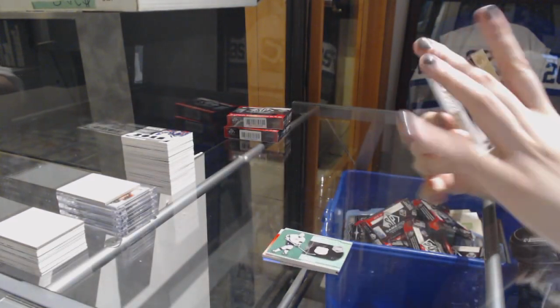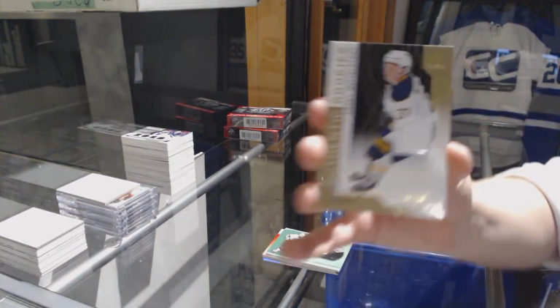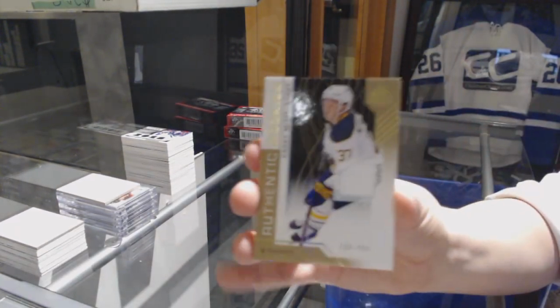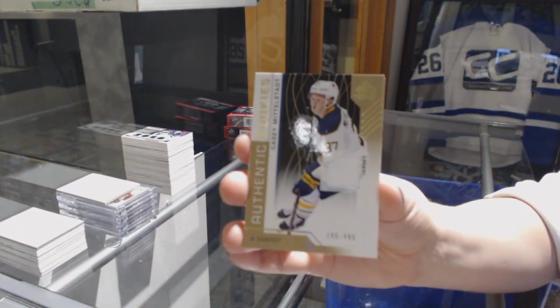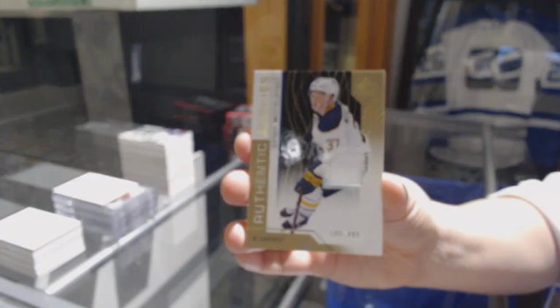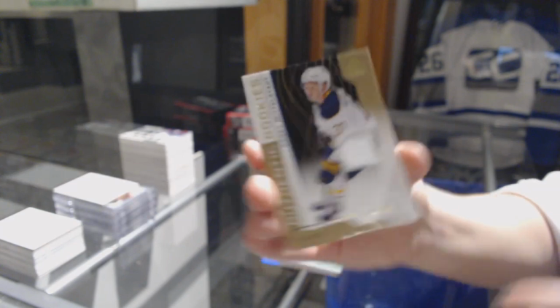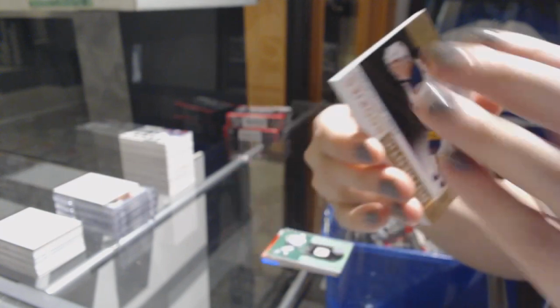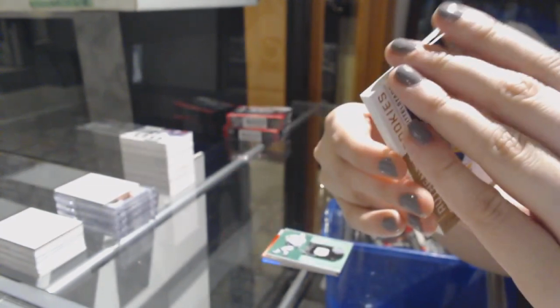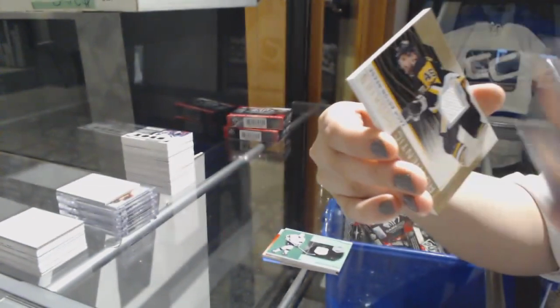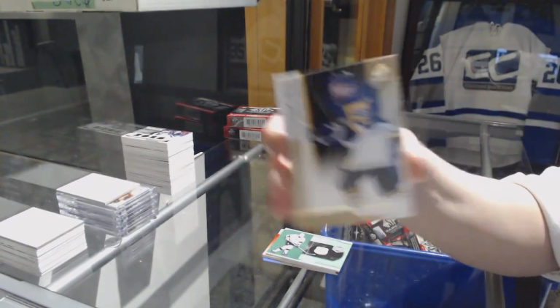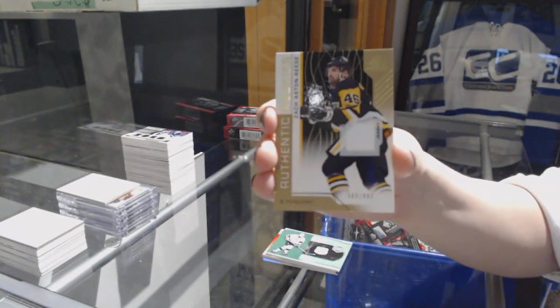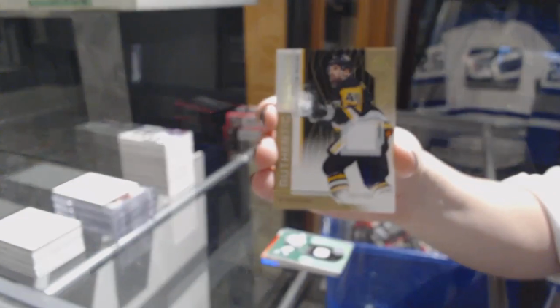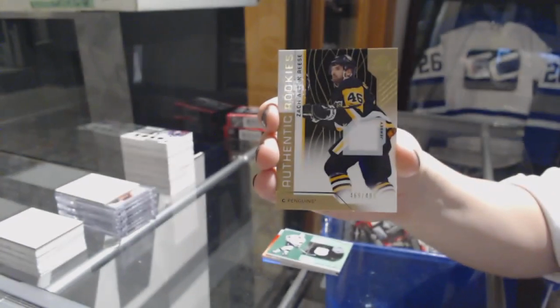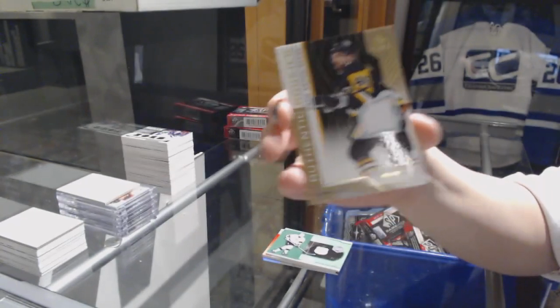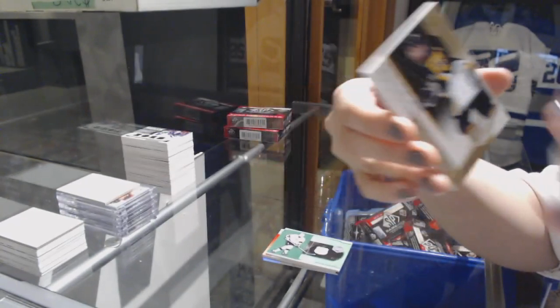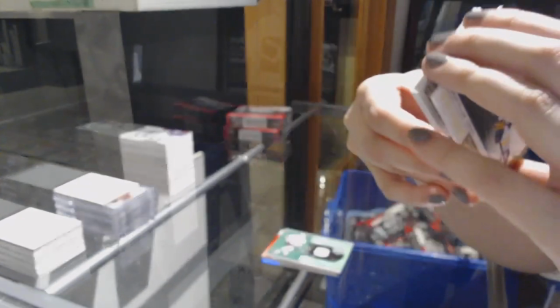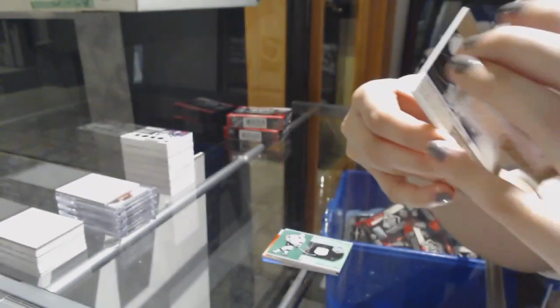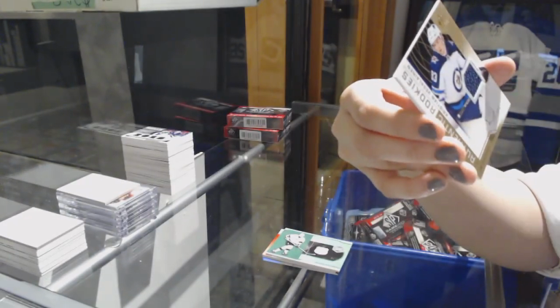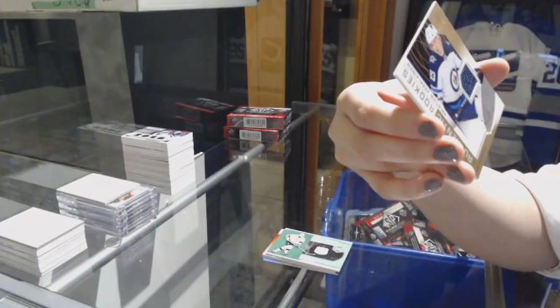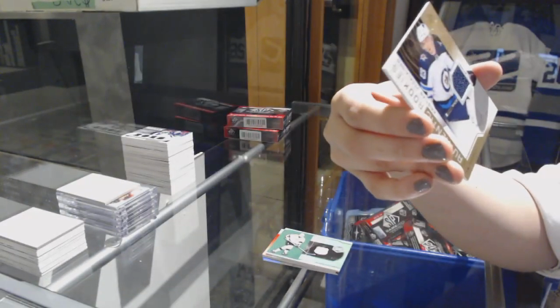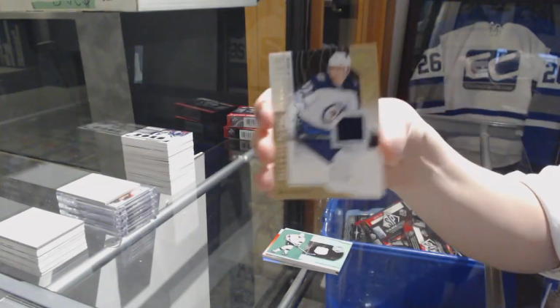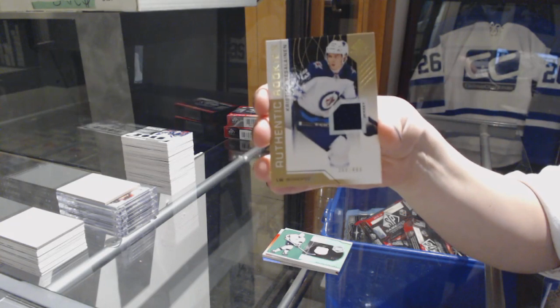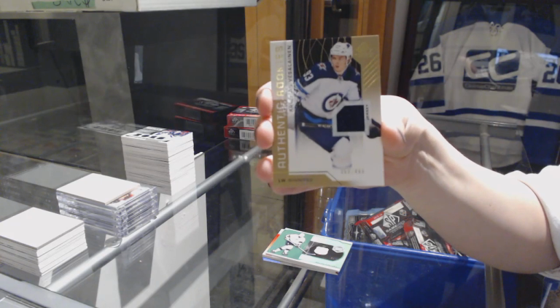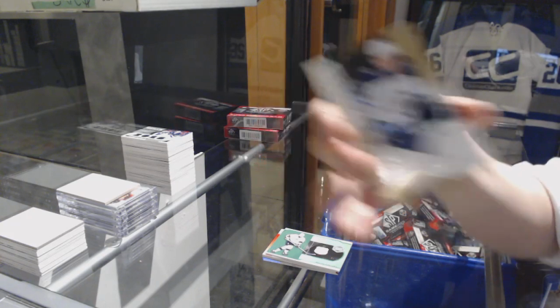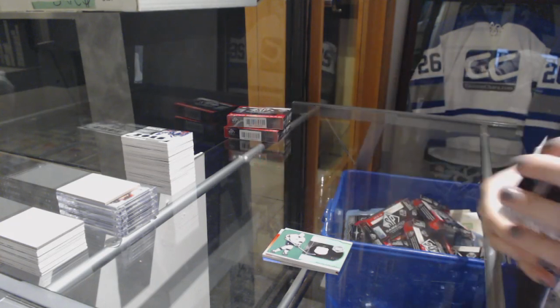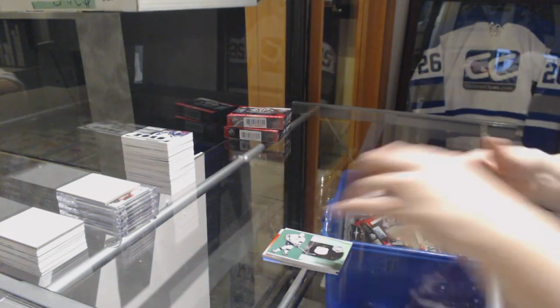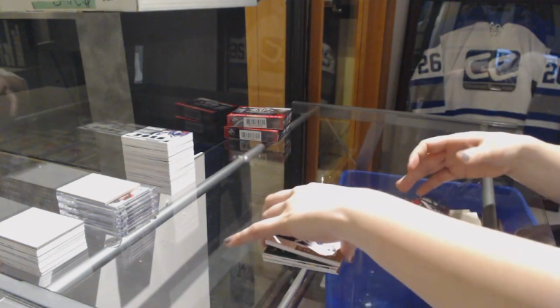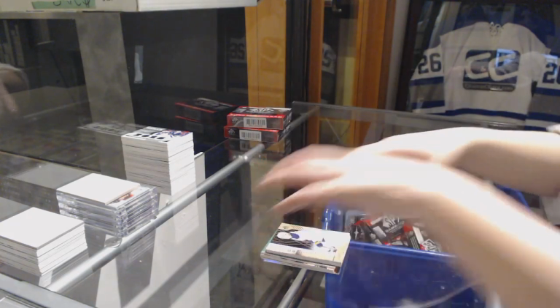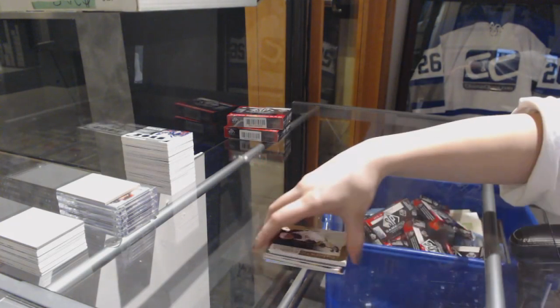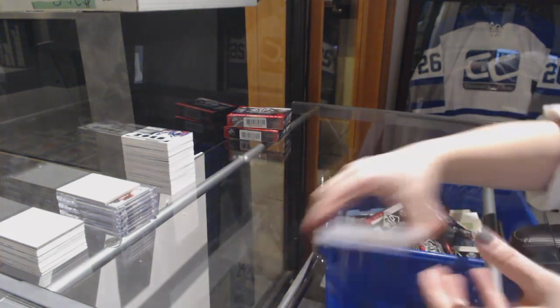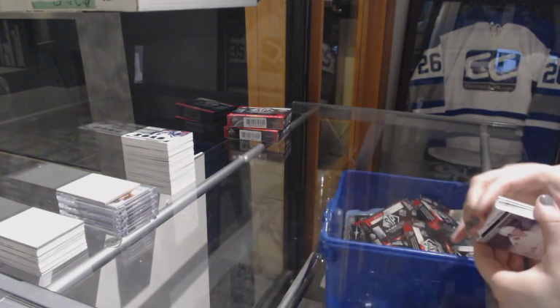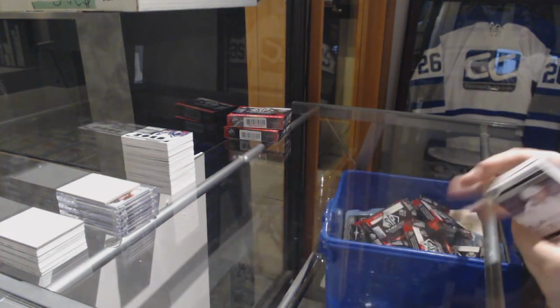Number 4.99, Casey Middlestad rookie jersey for the Sabres. Zach Aston-Reese number 4.99 for the Penguins. And Christian Vaselinen for the Winnipeg Jets number 4.99.